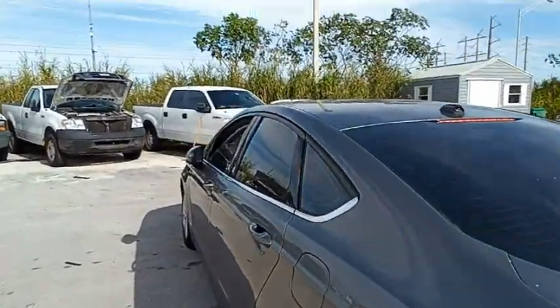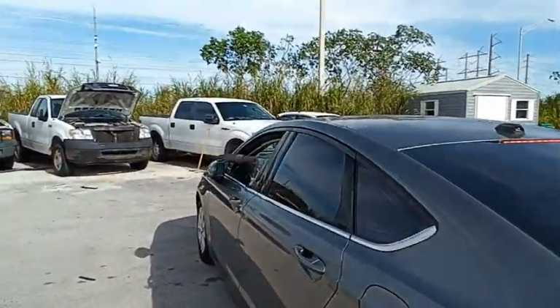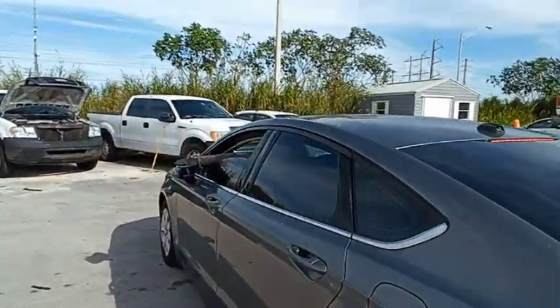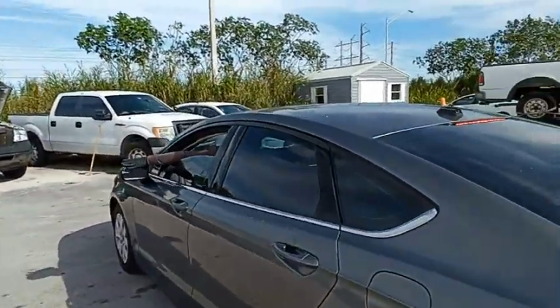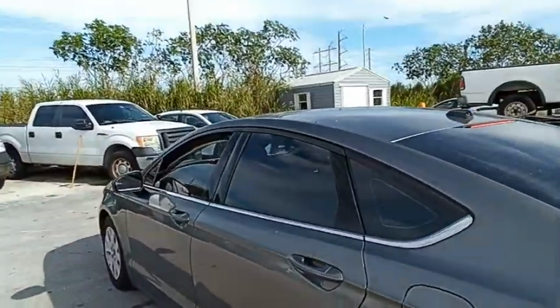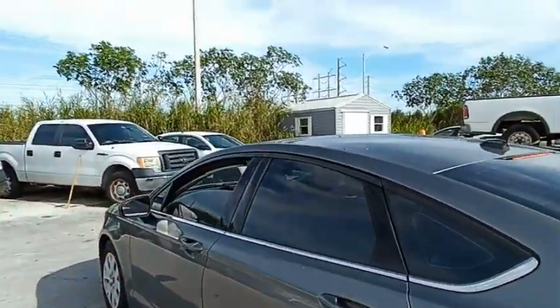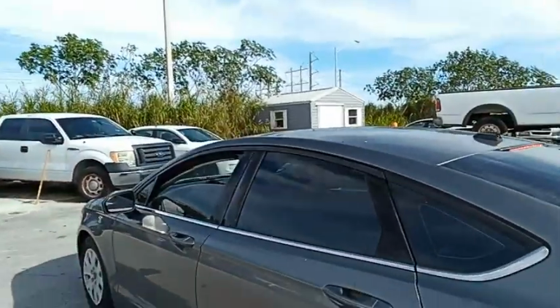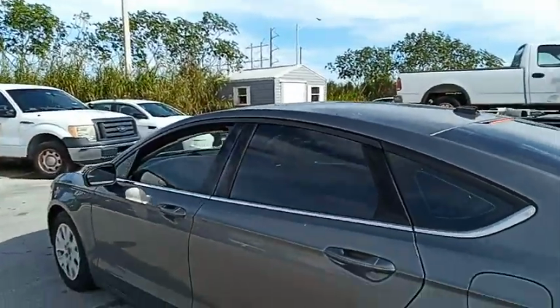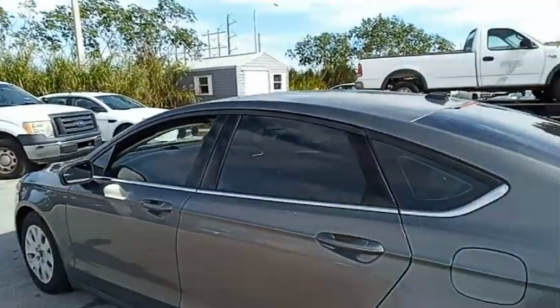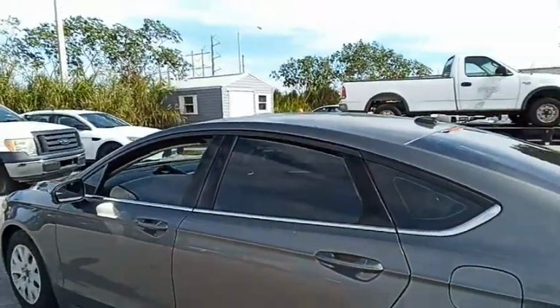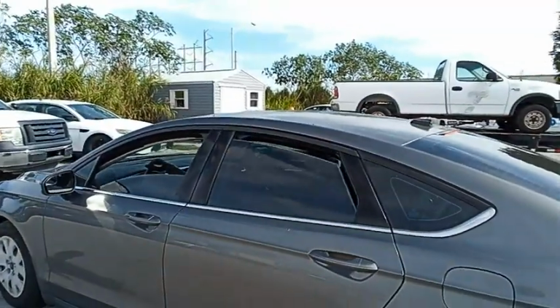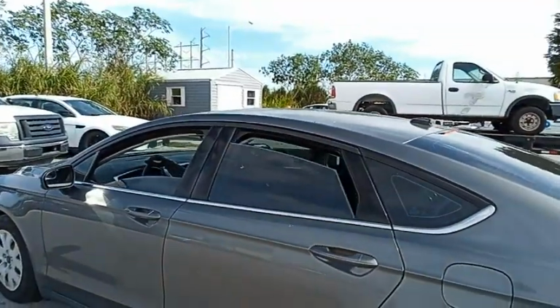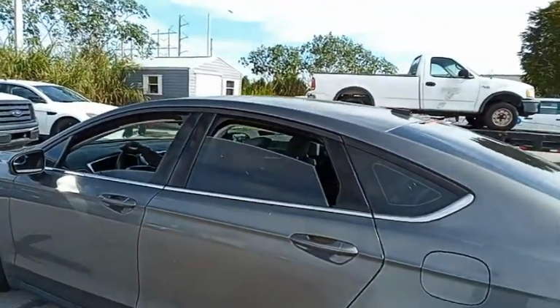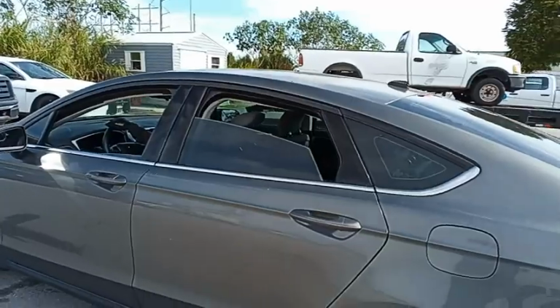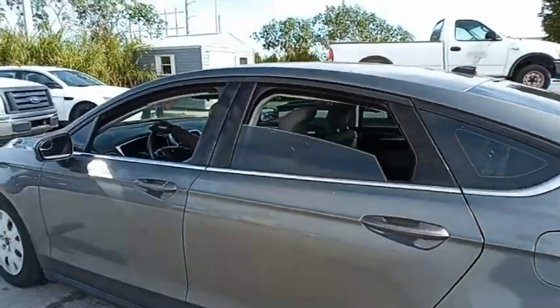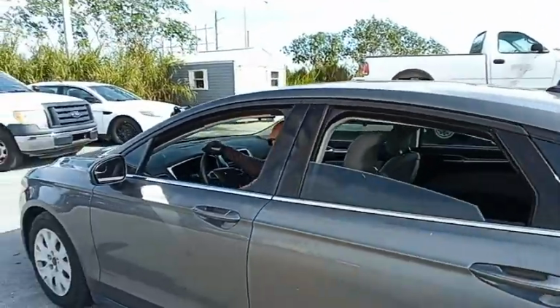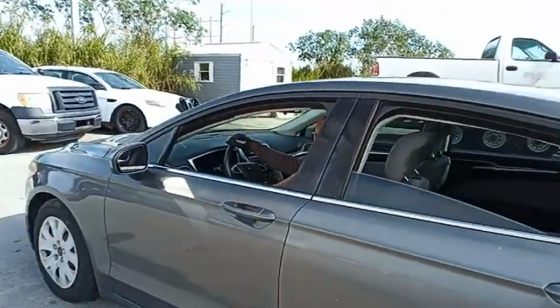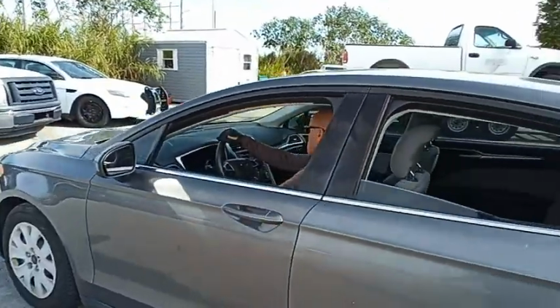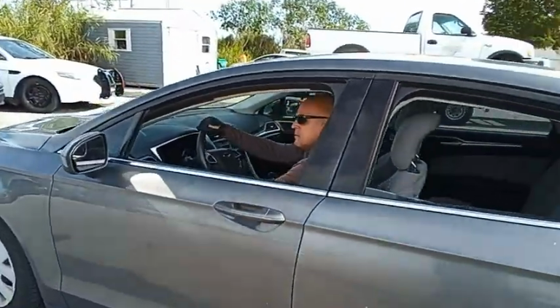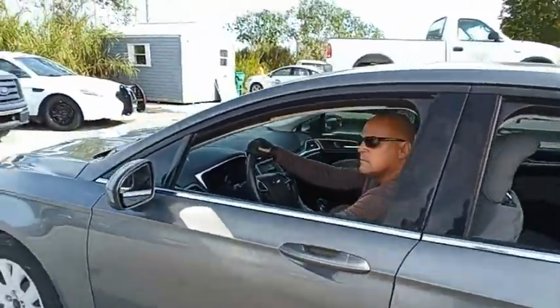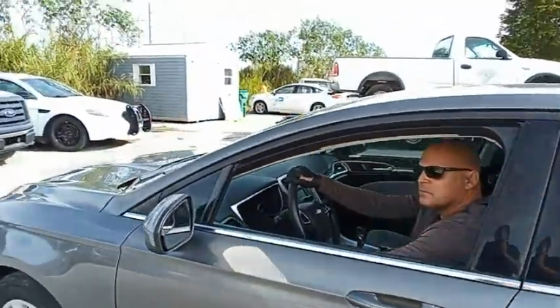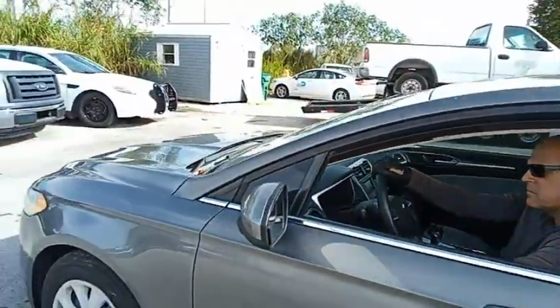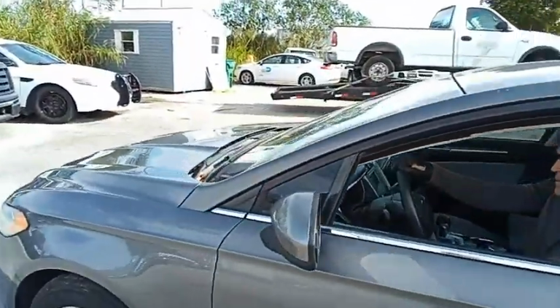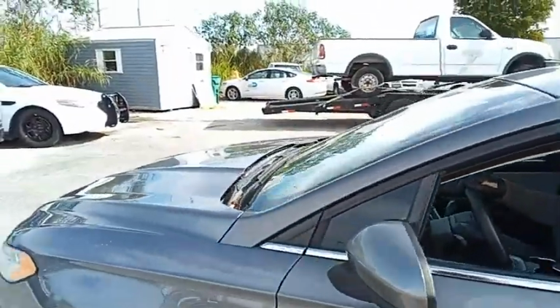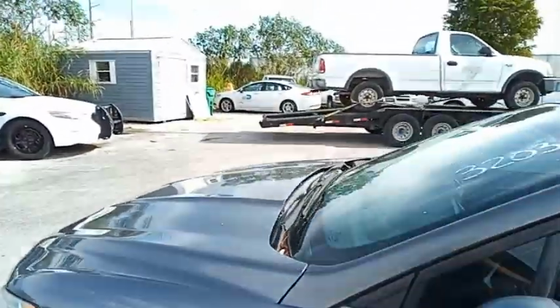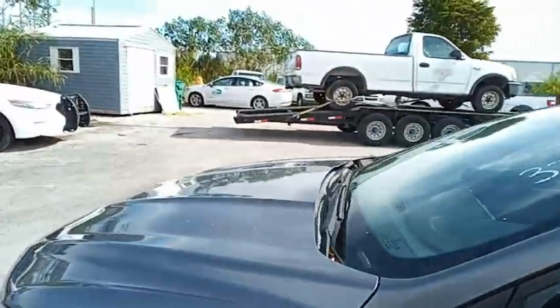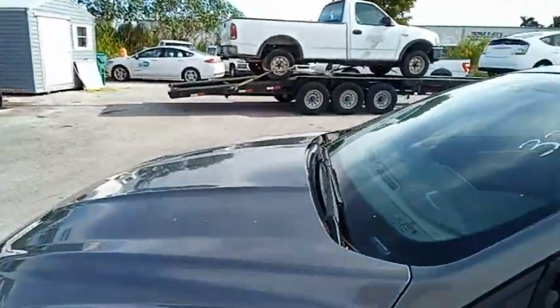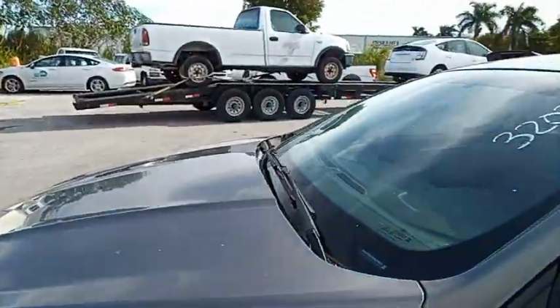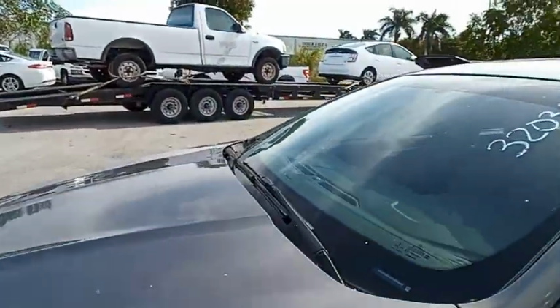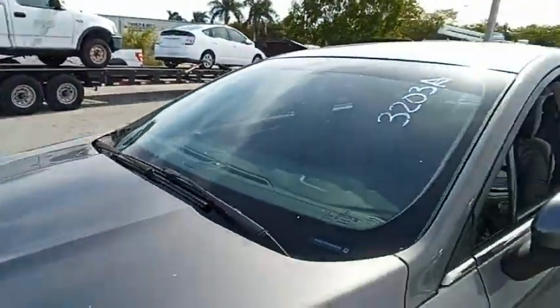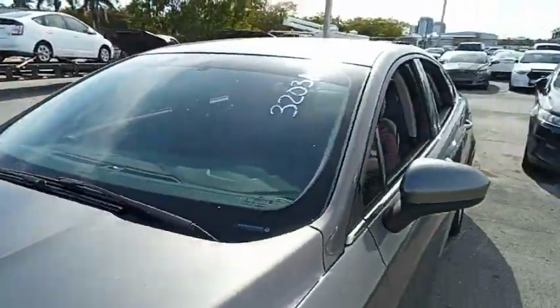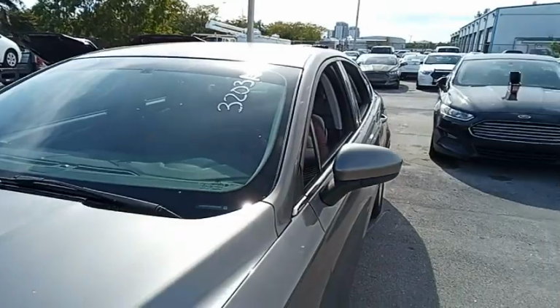Windows on this side do work. AC is working, and we're going to roll this car back for you. Ford Fusion.